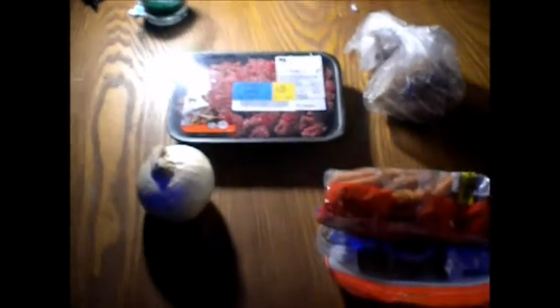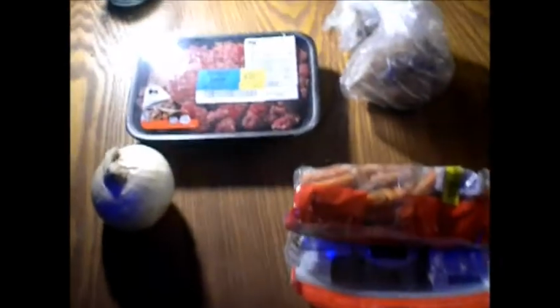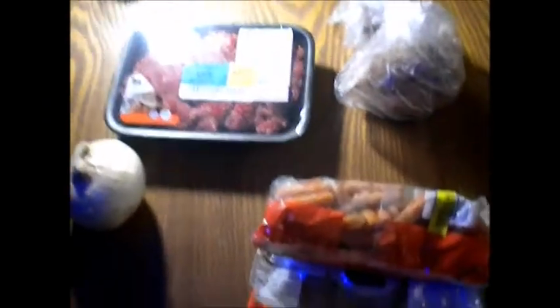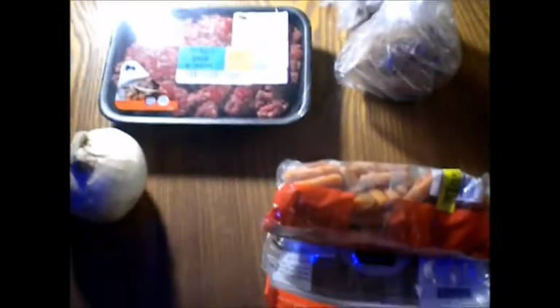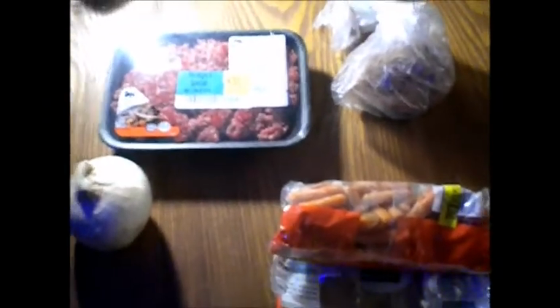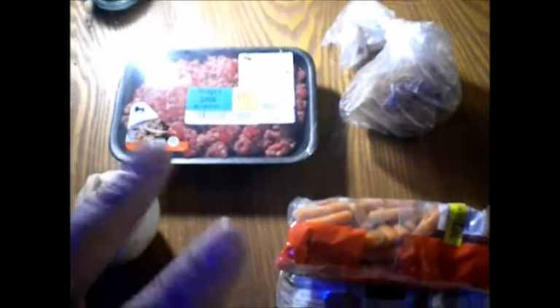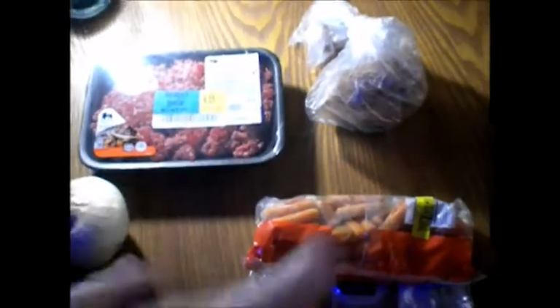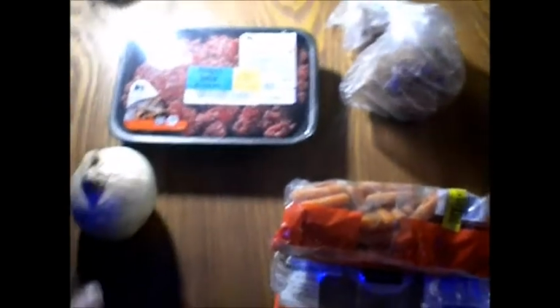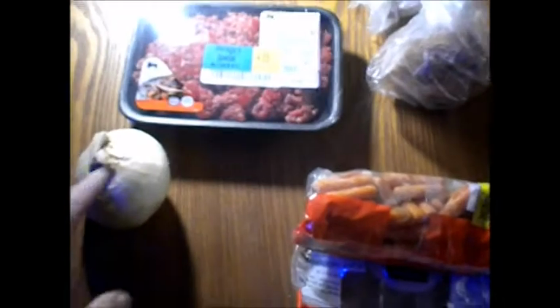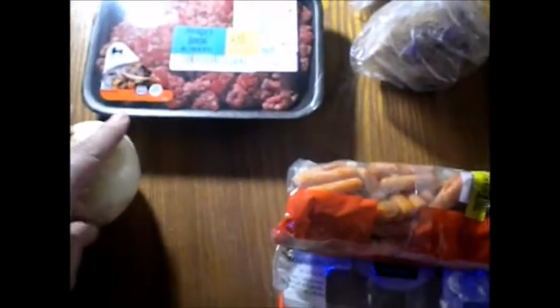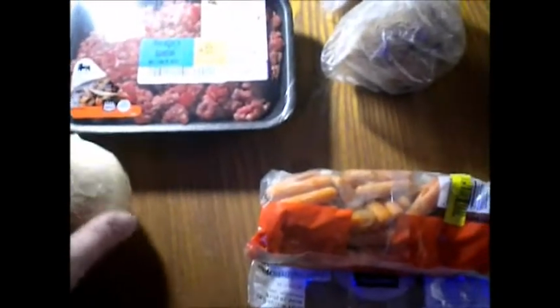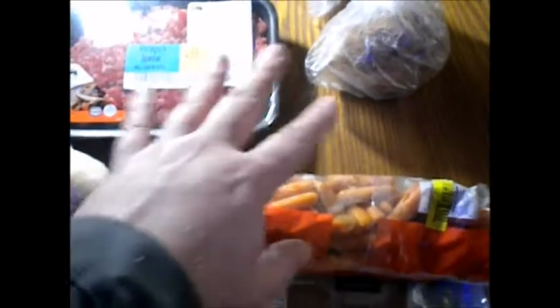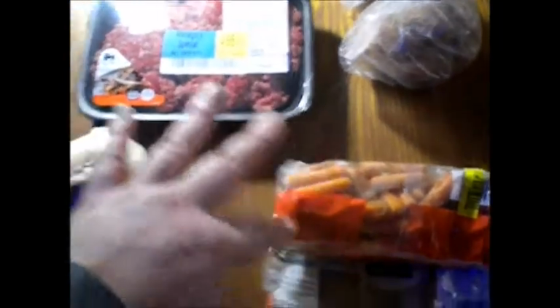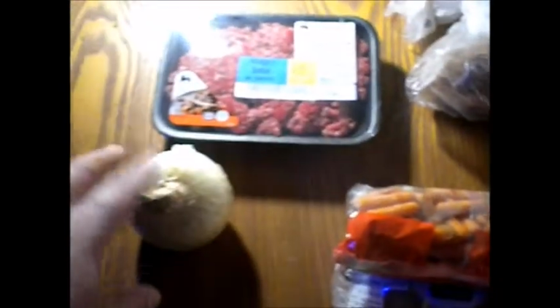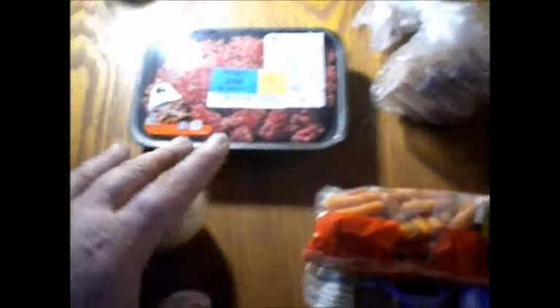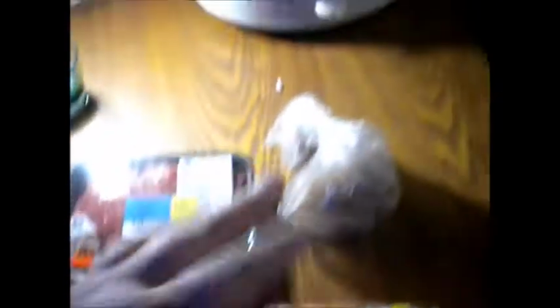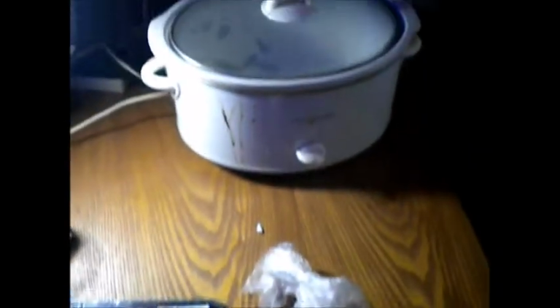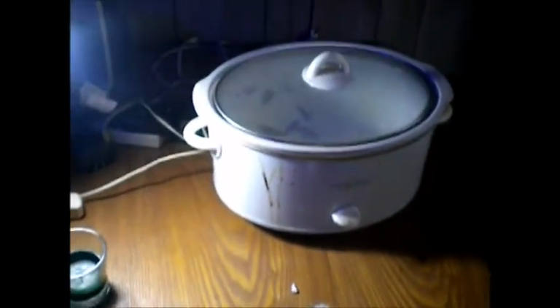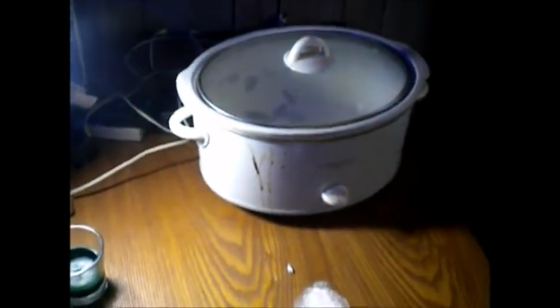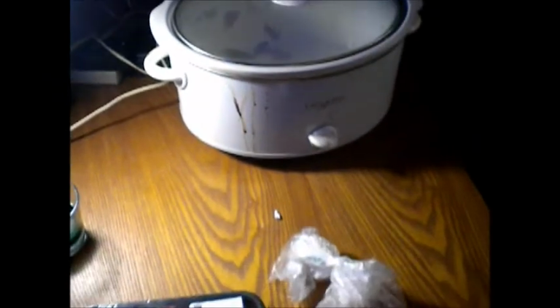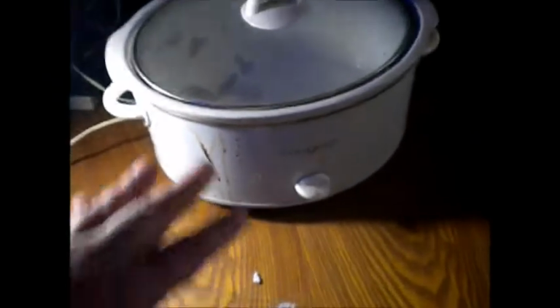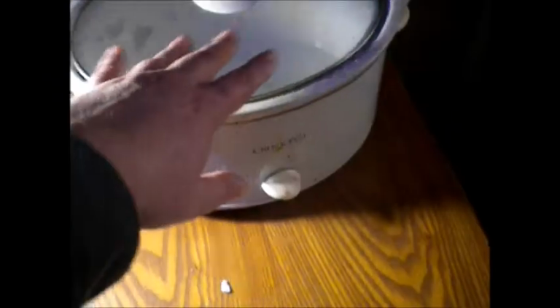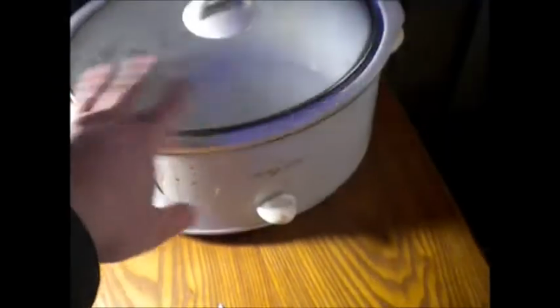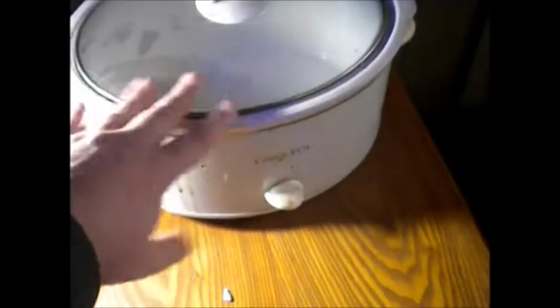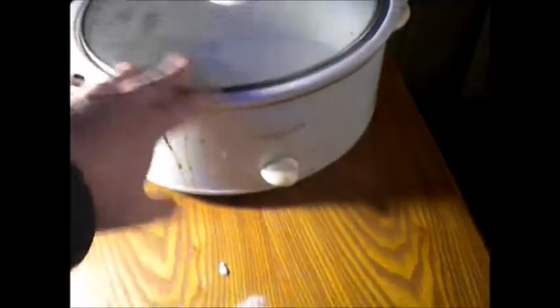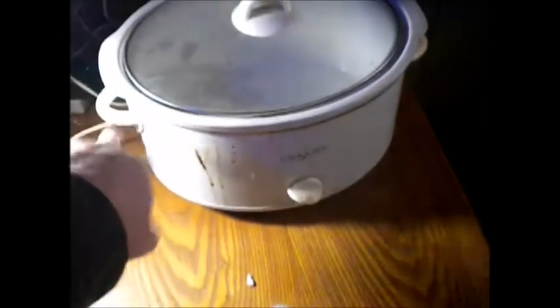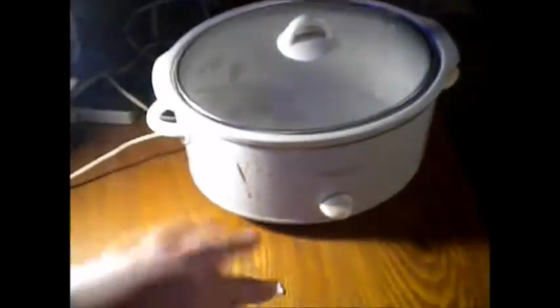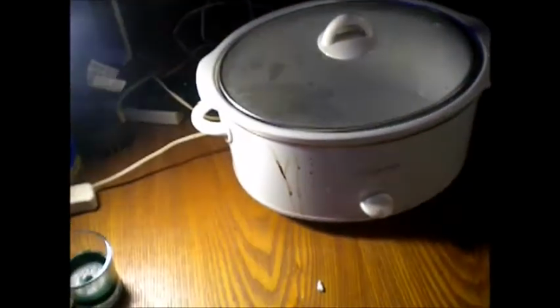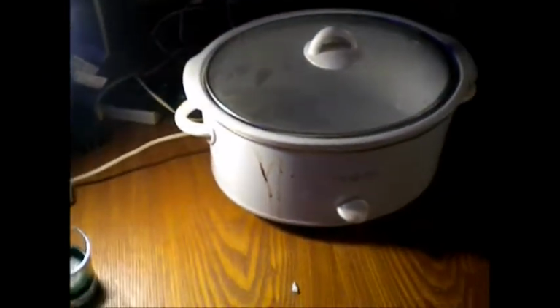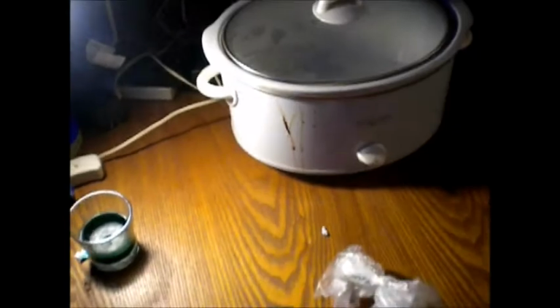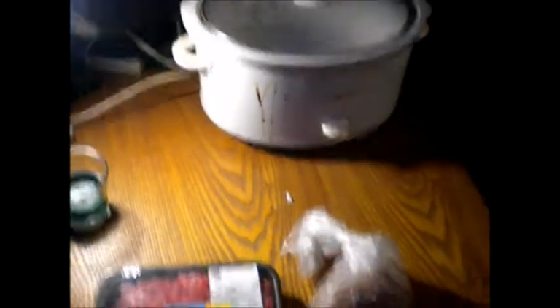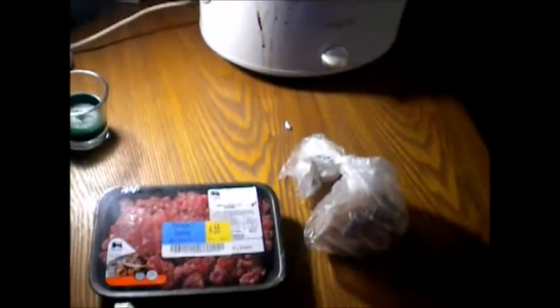In a moment, via the magic of editing, I'm gonna show you all this stuff chopped up and how to put it in your crock pot. You might wanna brush the dust off before you use this puppy though — it's been a while.